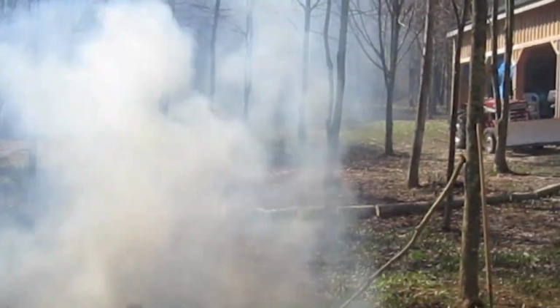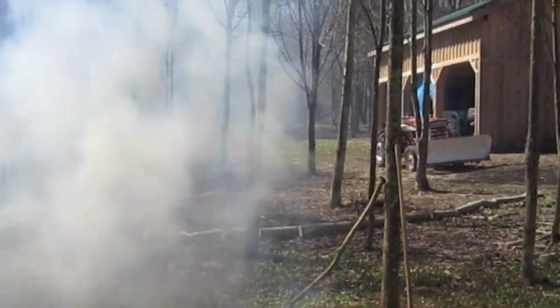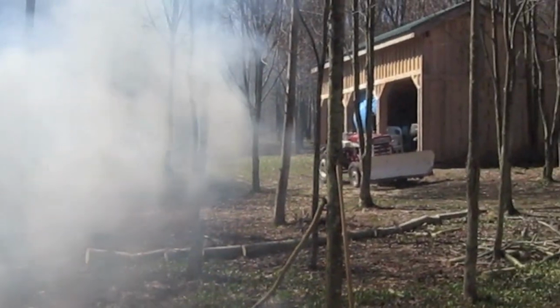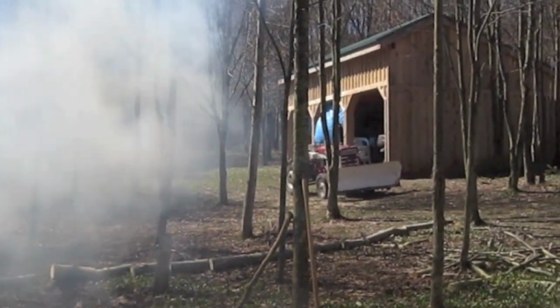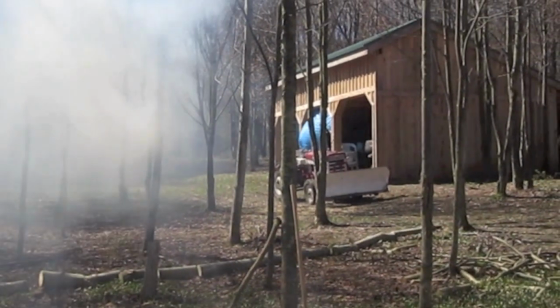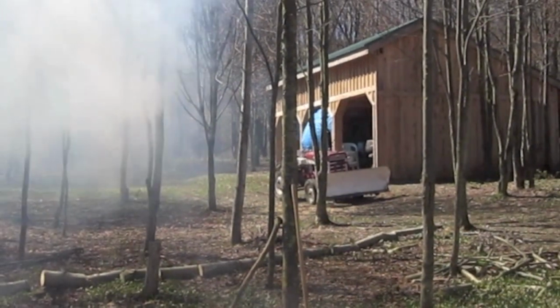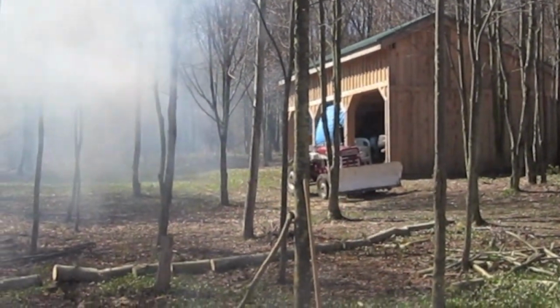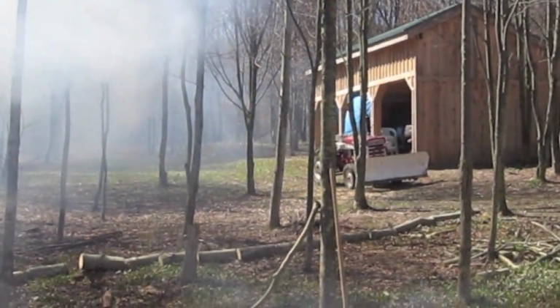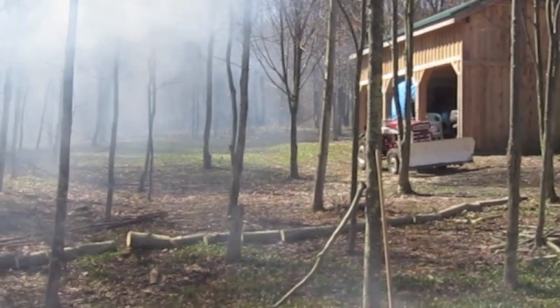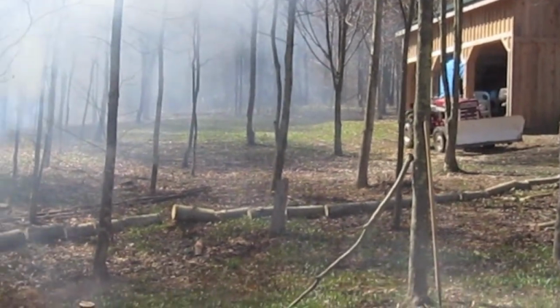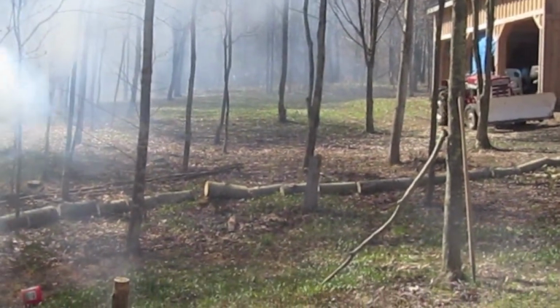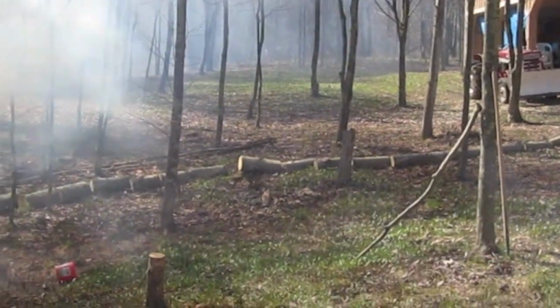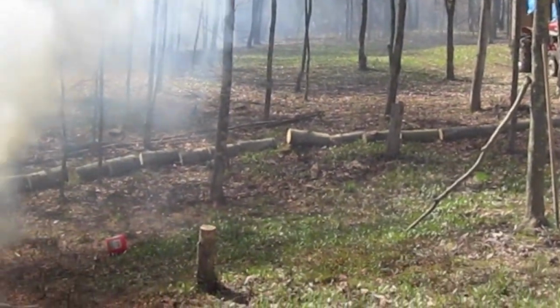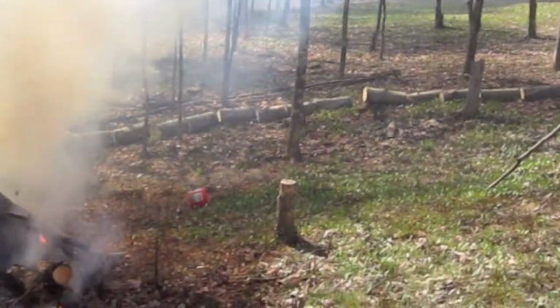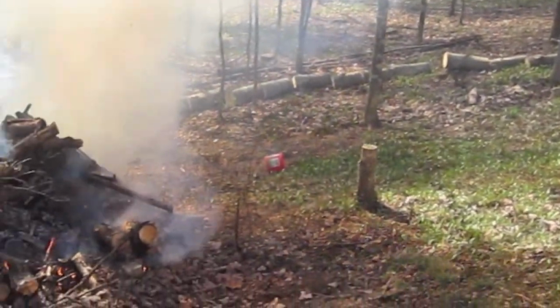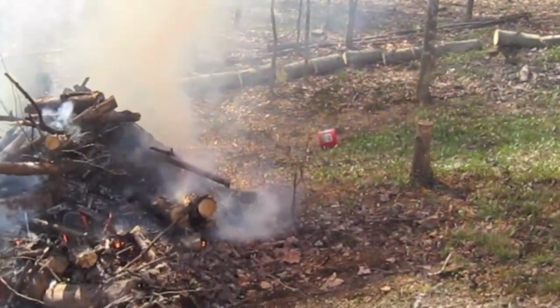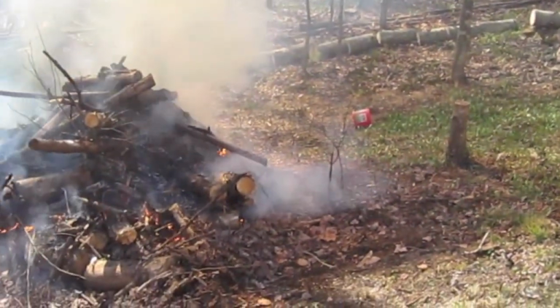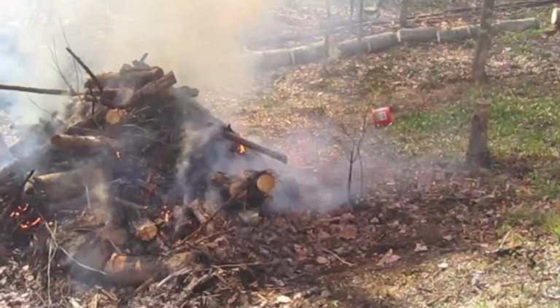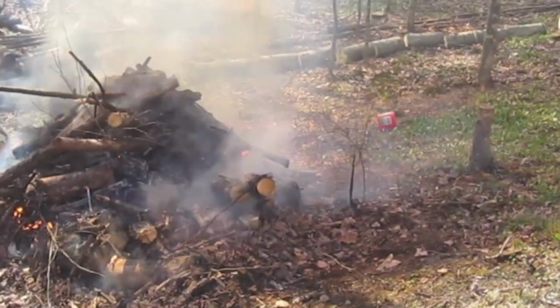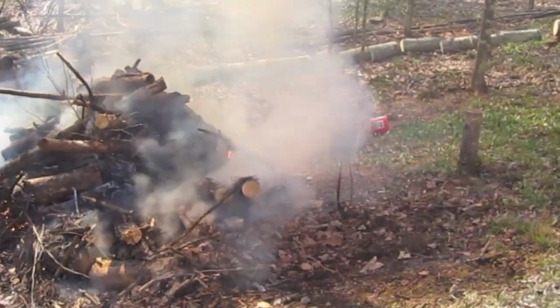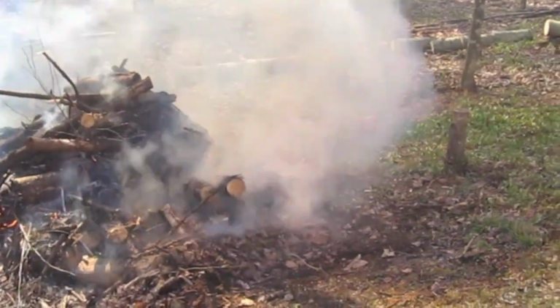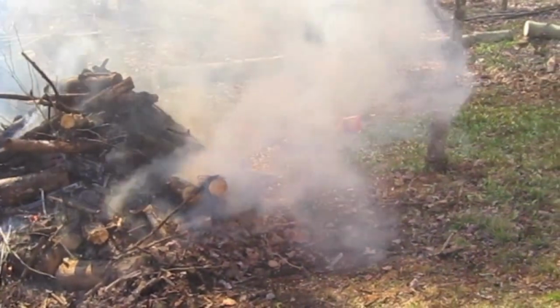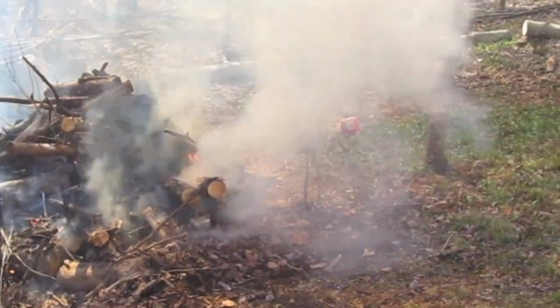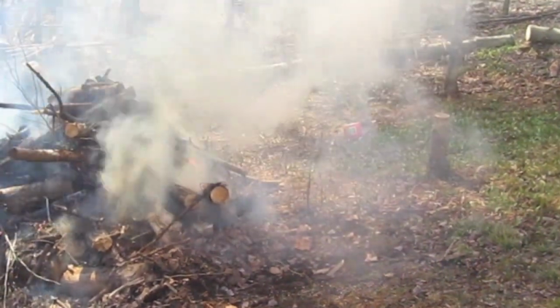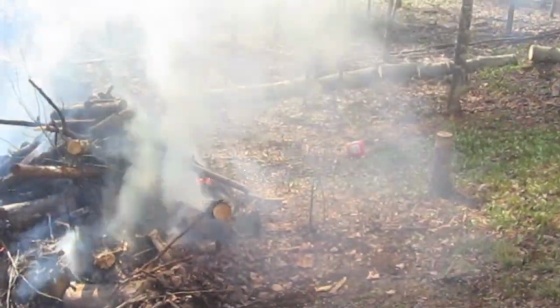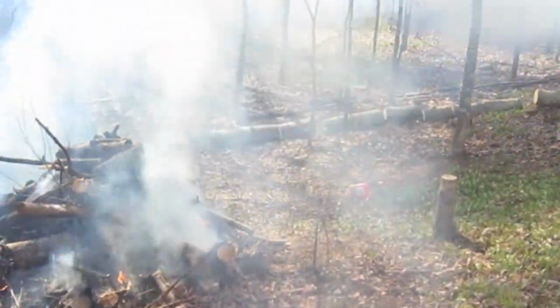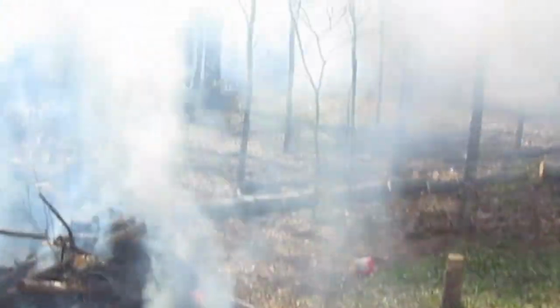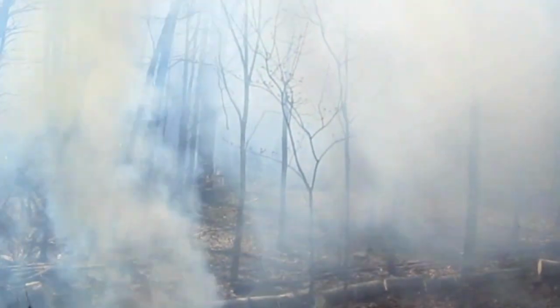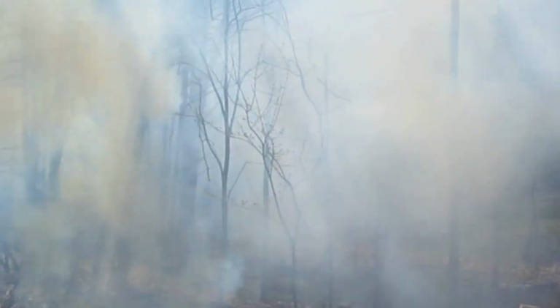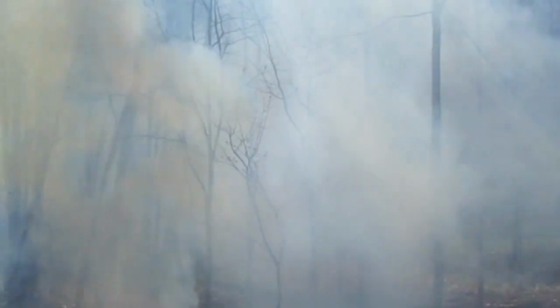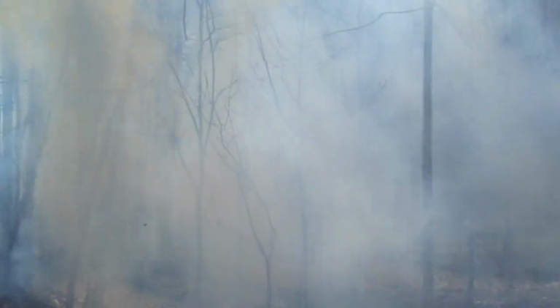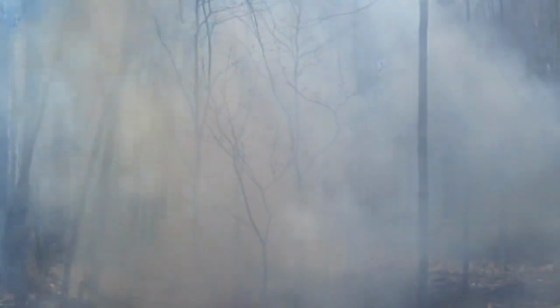Got the International tractor up and running. We're going to put the bucket on it and patch some spots in the driveway, work some more firewood, and make a lot of smoke.